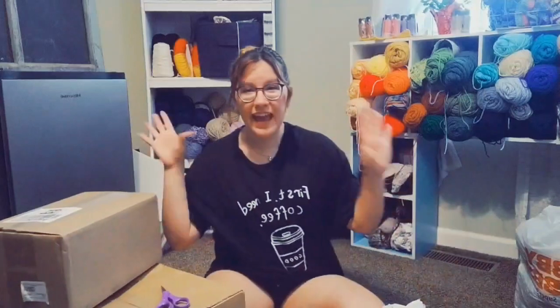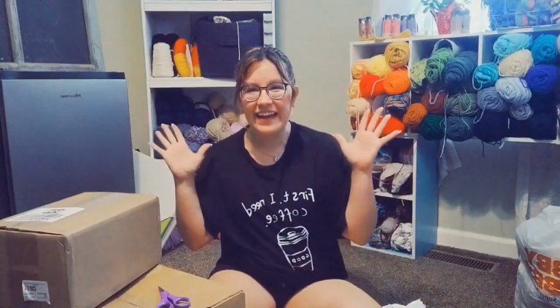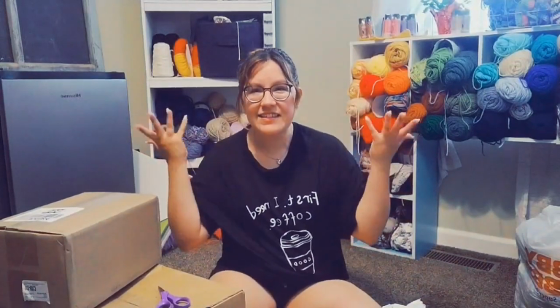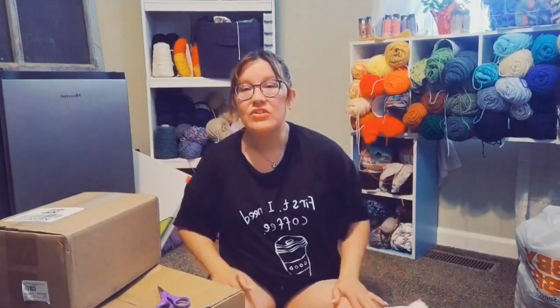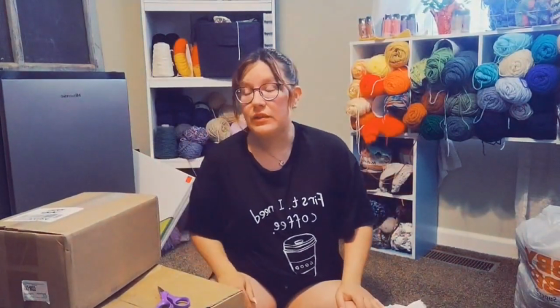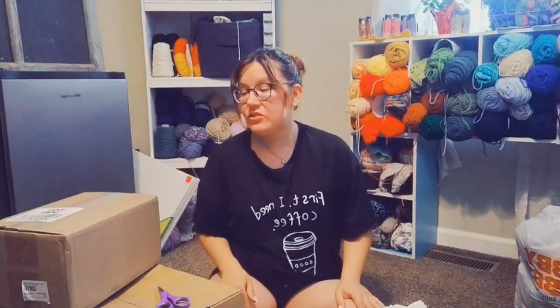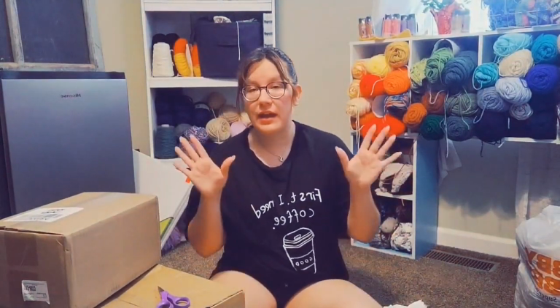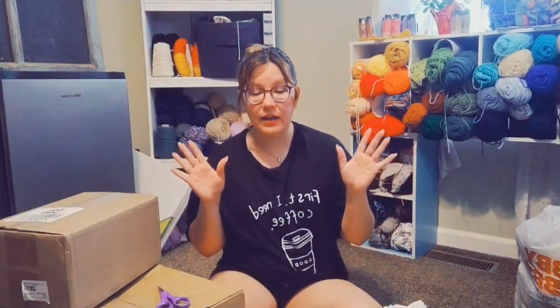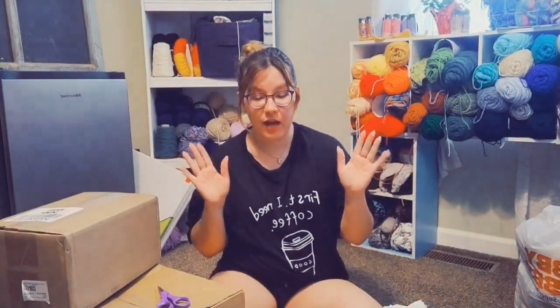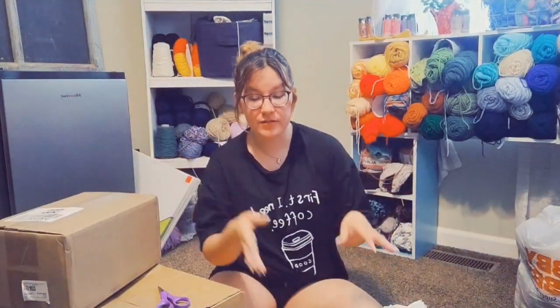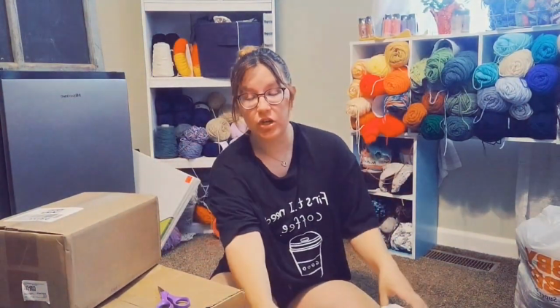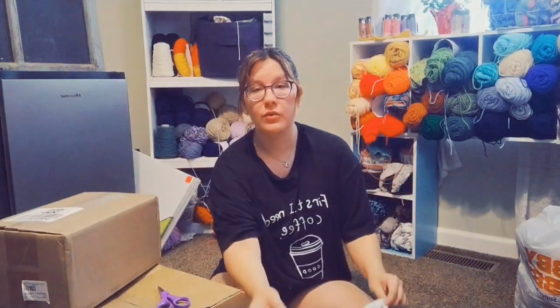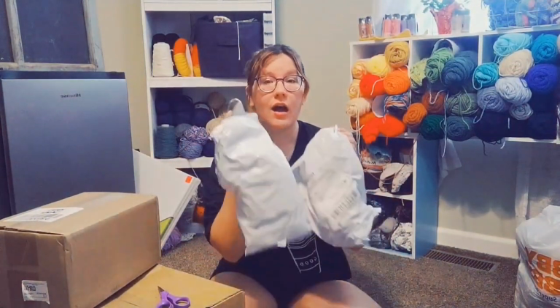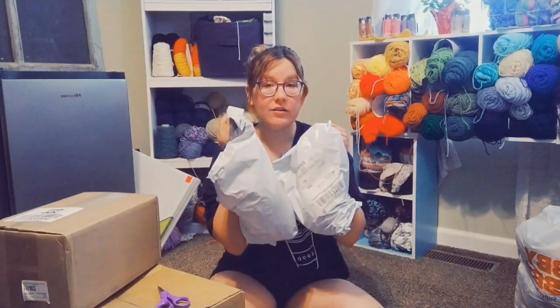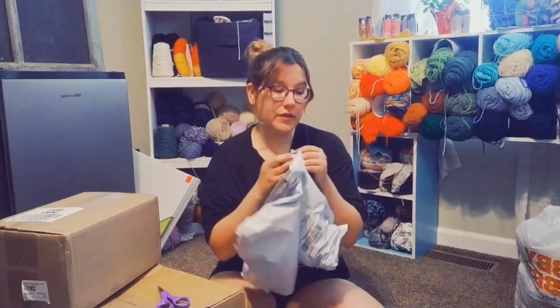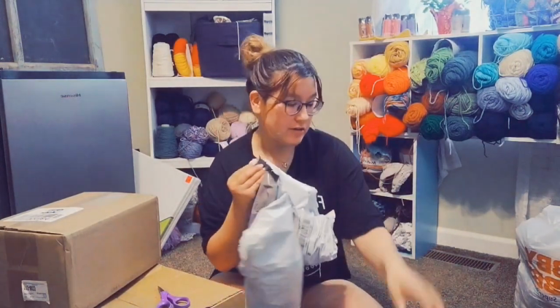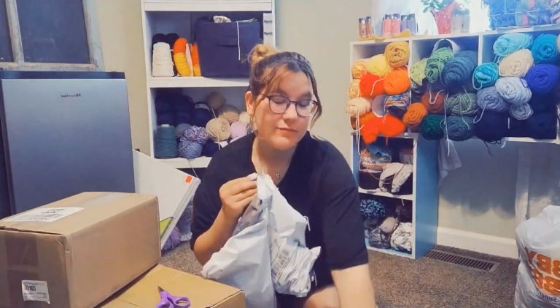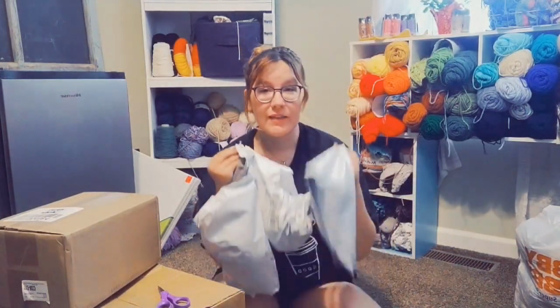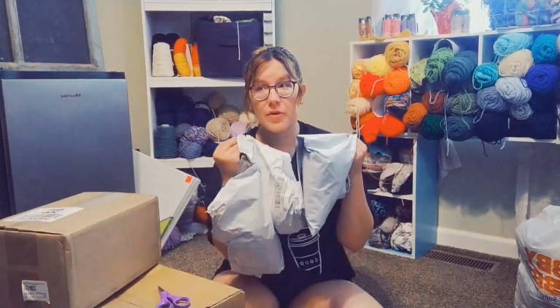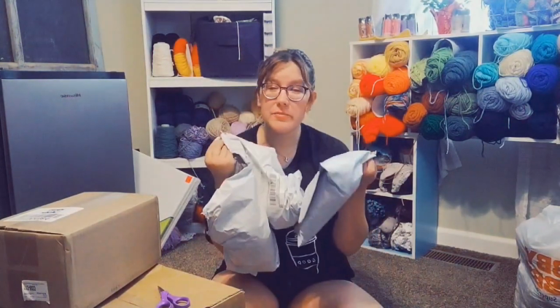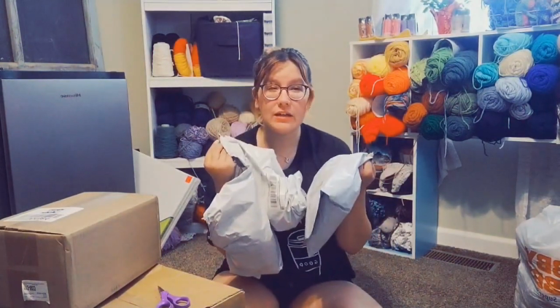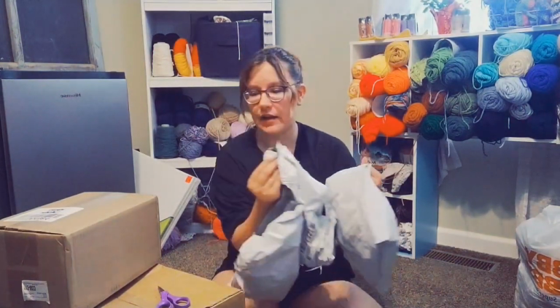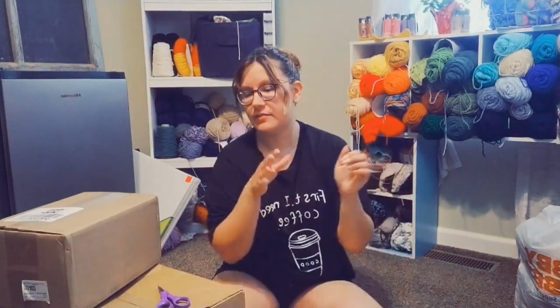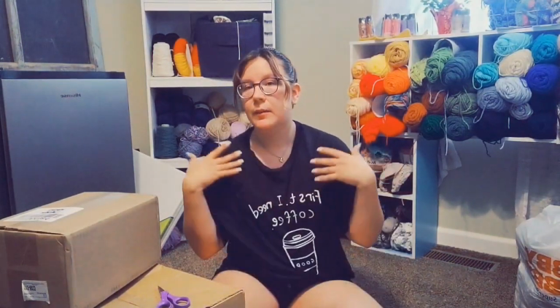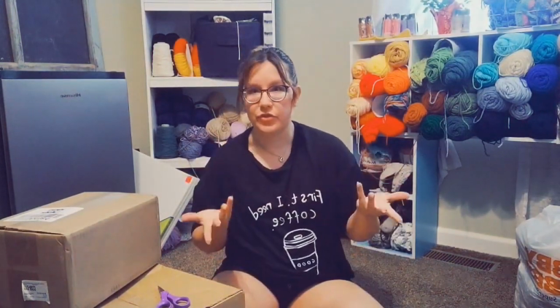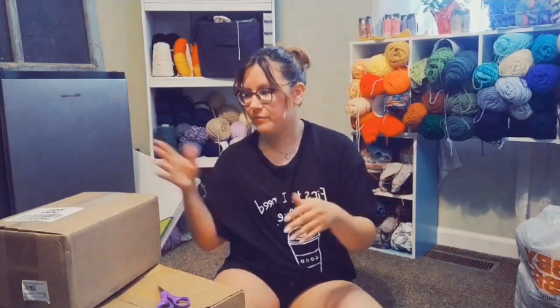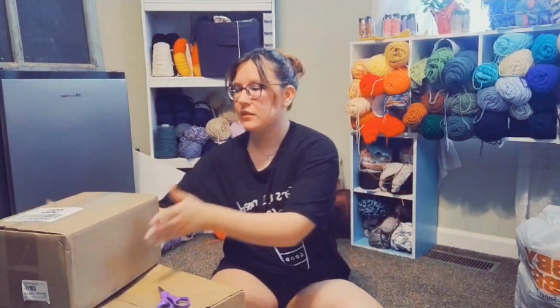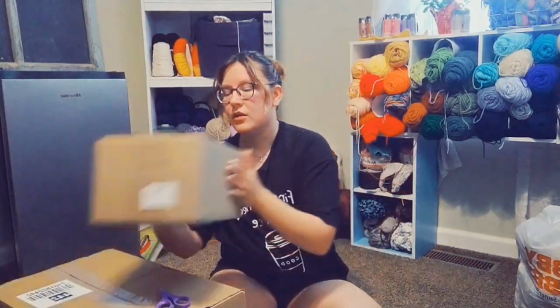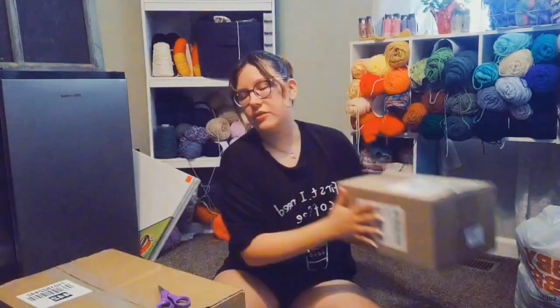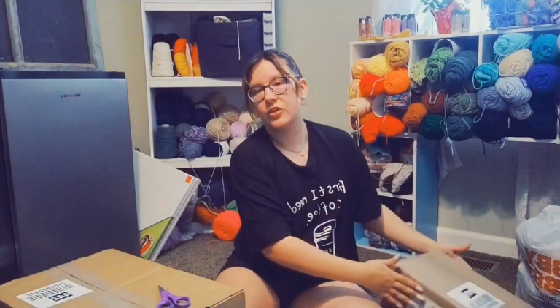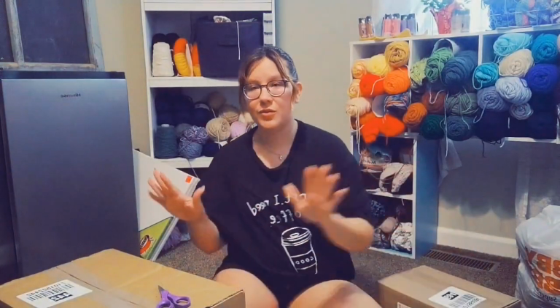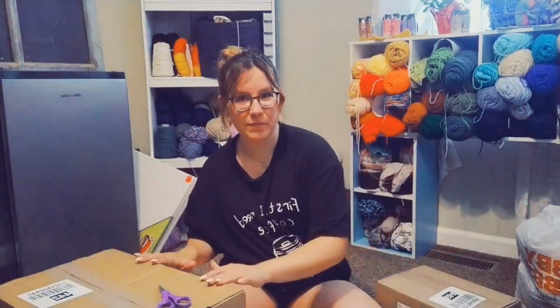Hi guys! Let's do an unboxing video of all the yarn that I bought probably in the last month or so. Let's start with the big box.